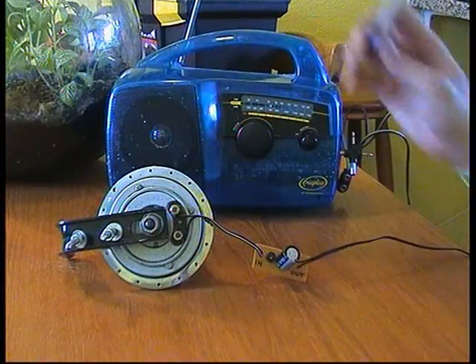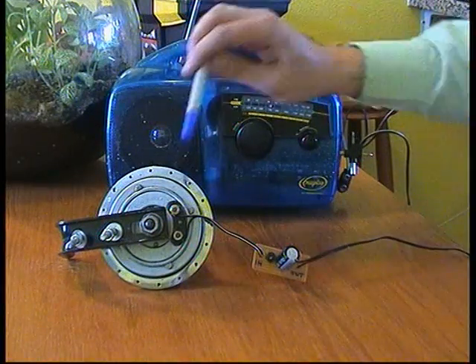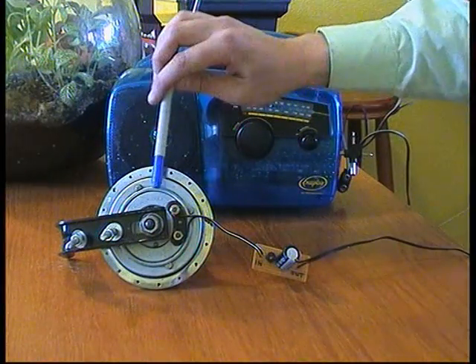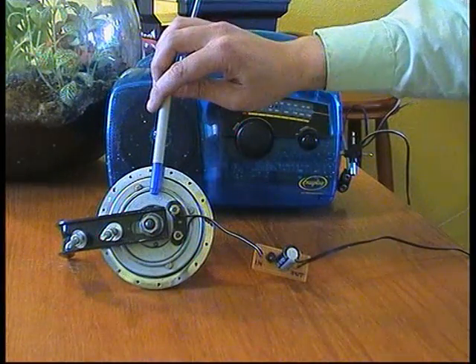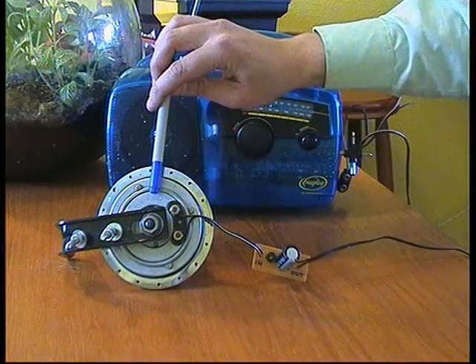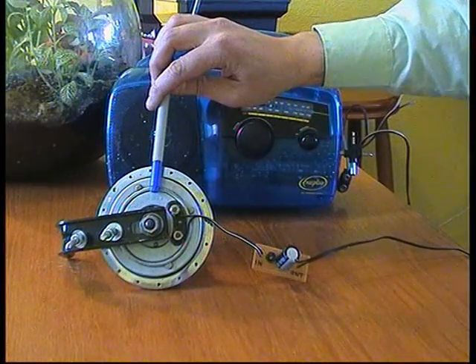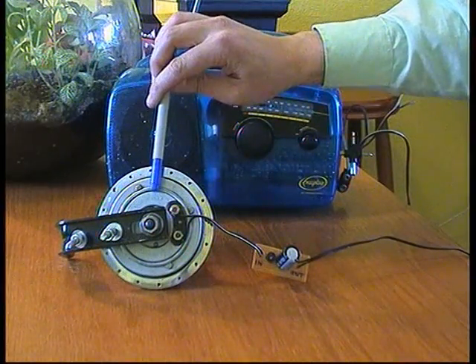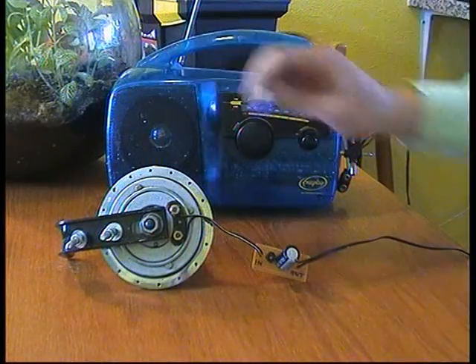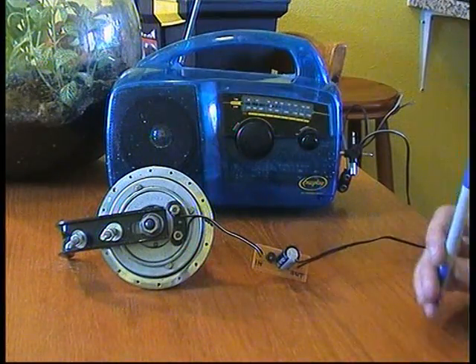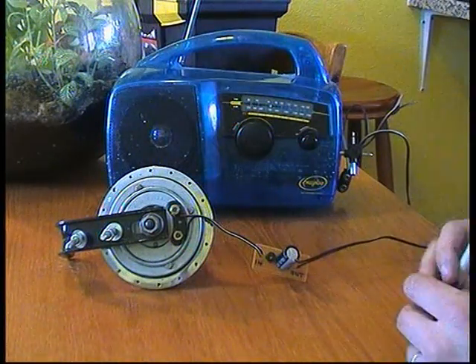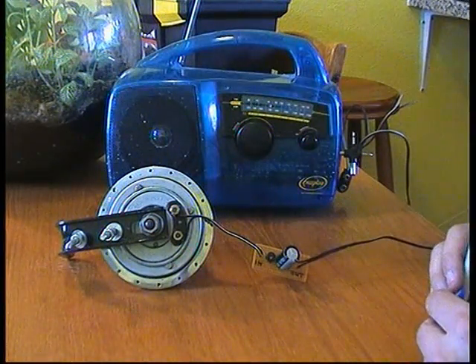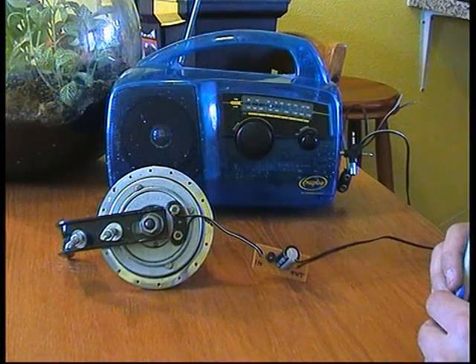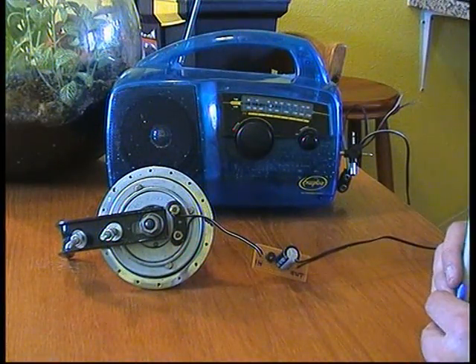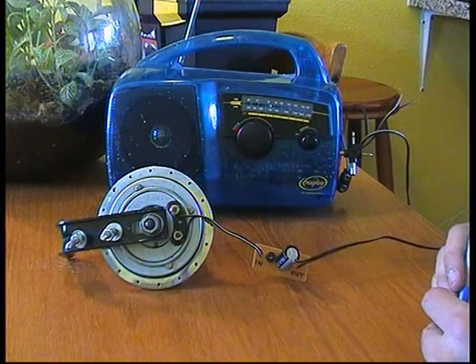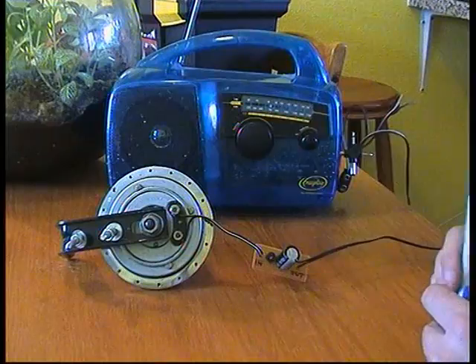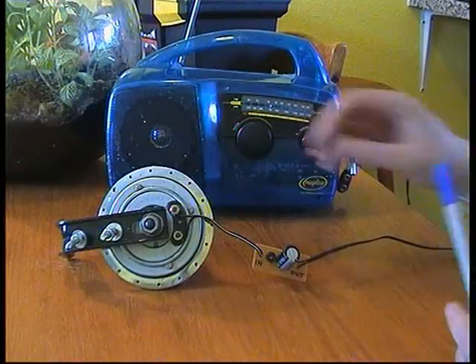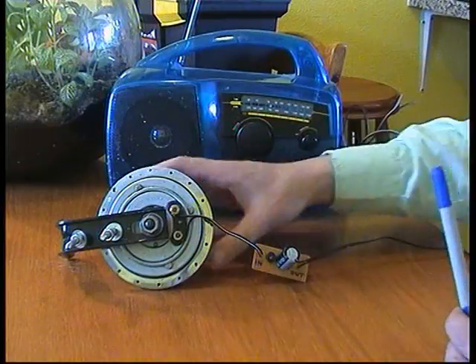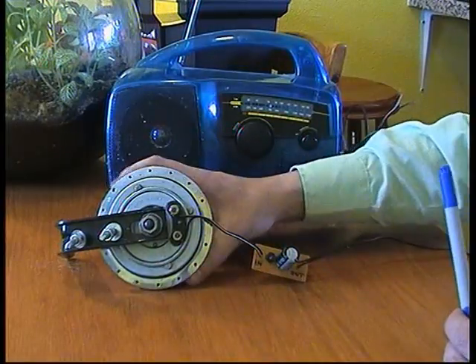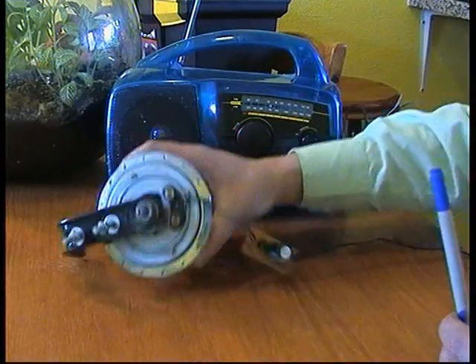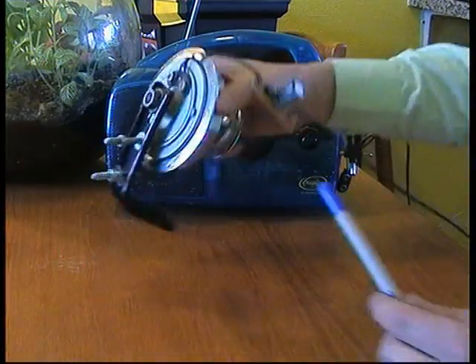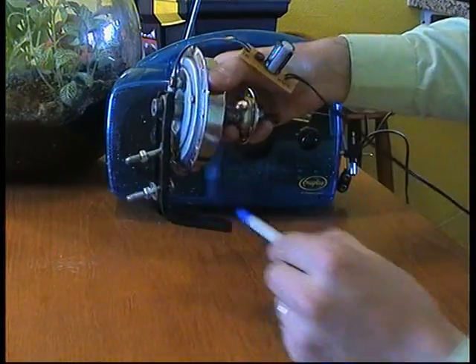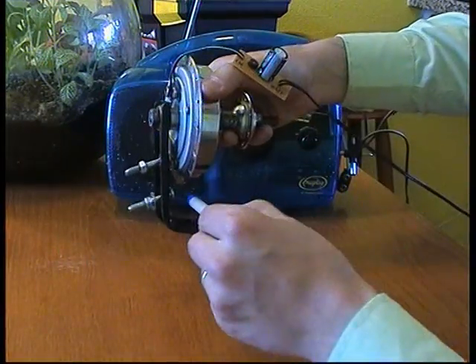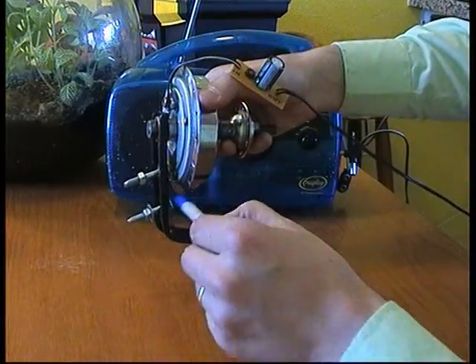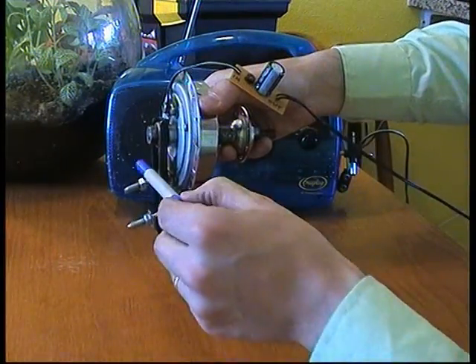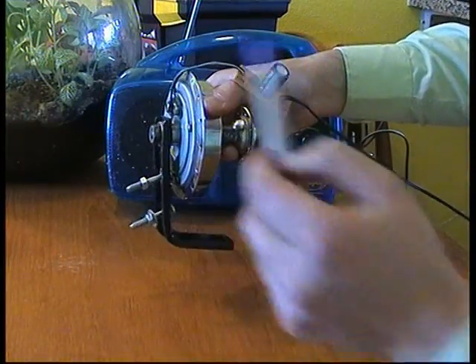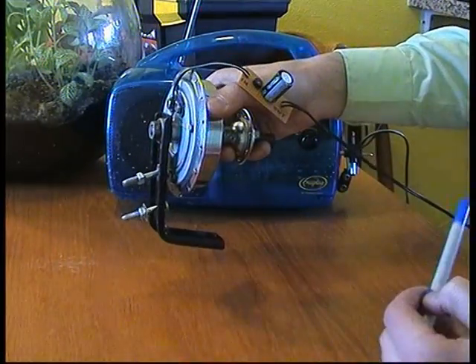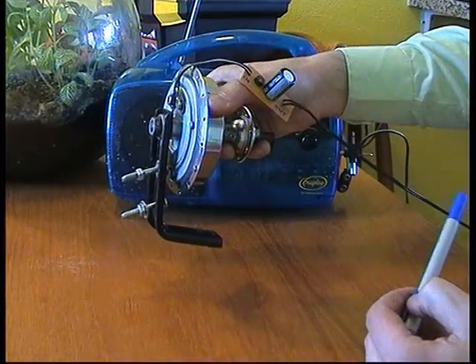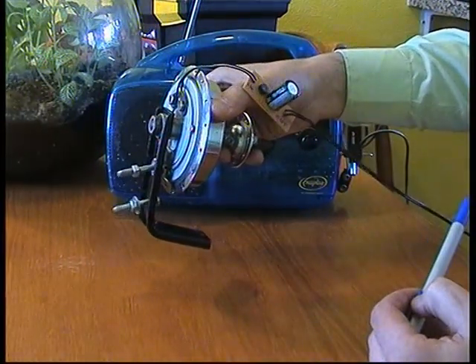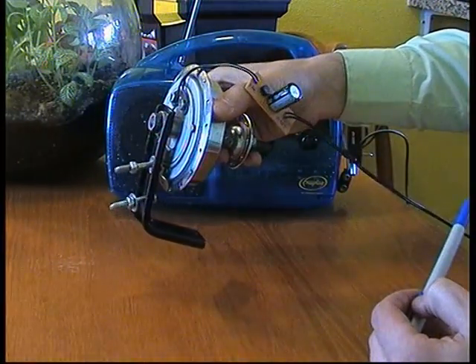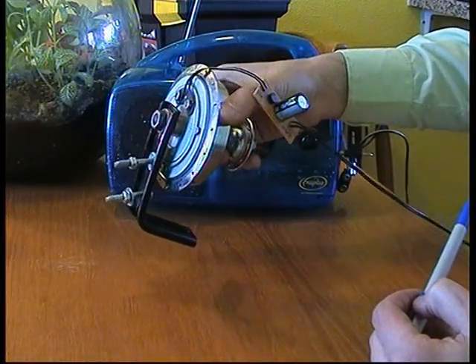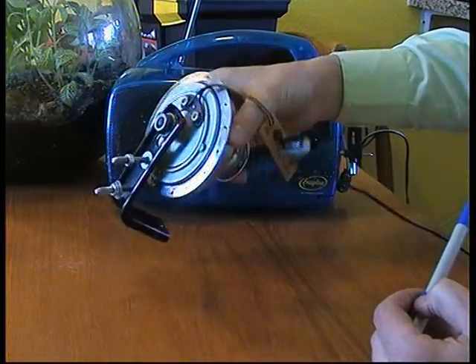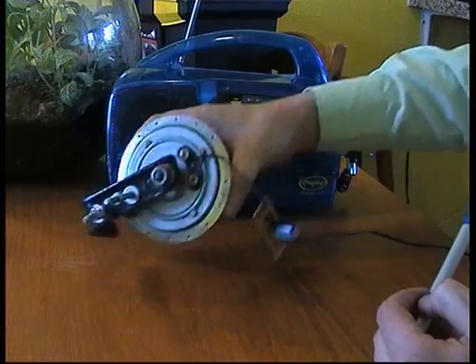Here we have a Sturmey Archer Dyno Hub, which was made in around 1960. I've attached this to a bracket, and on the bracket there are a couple of bolts so you can mount this to your favourite pole.